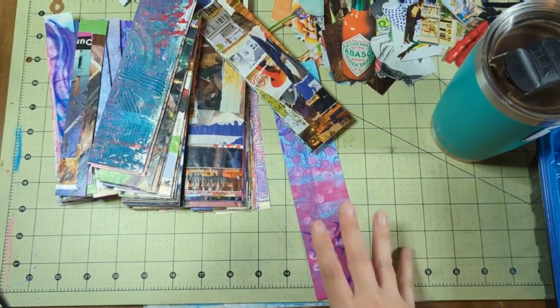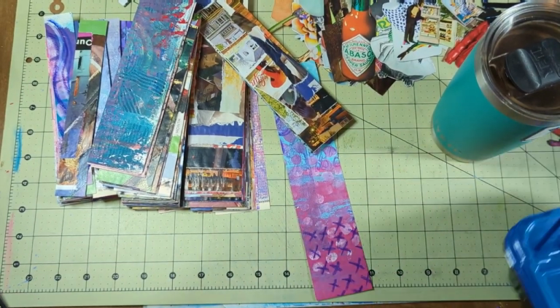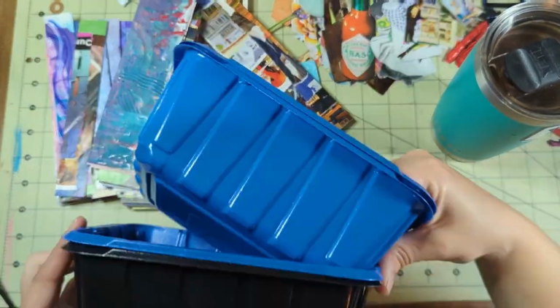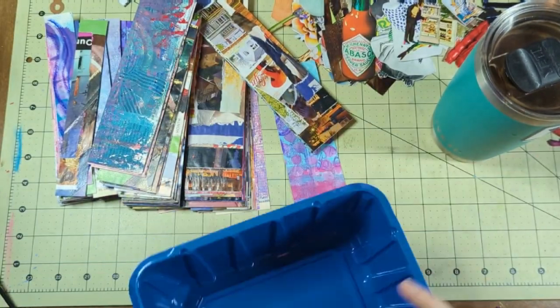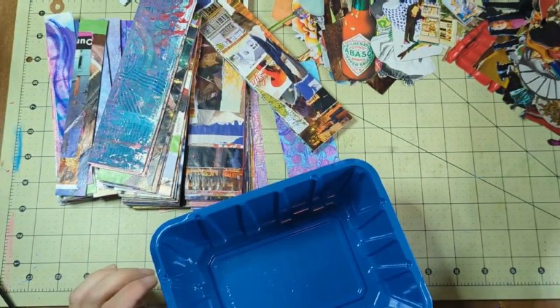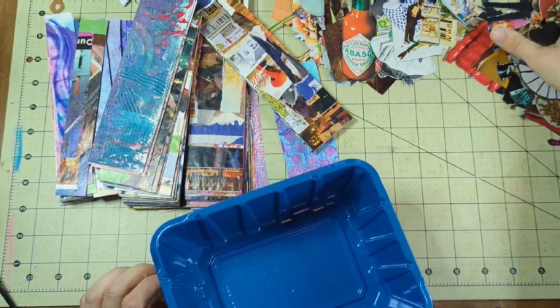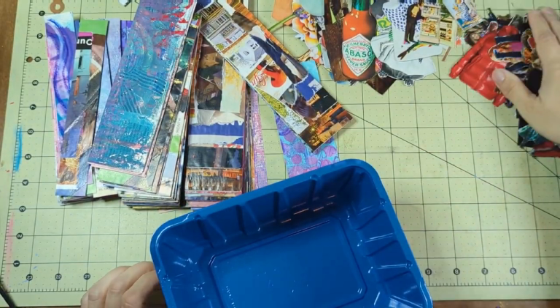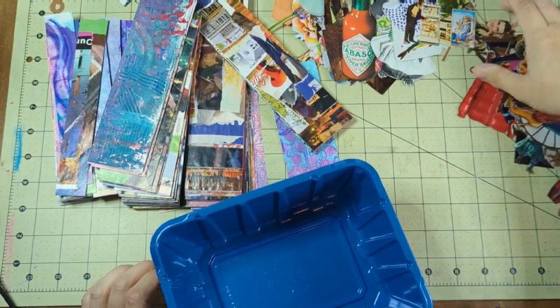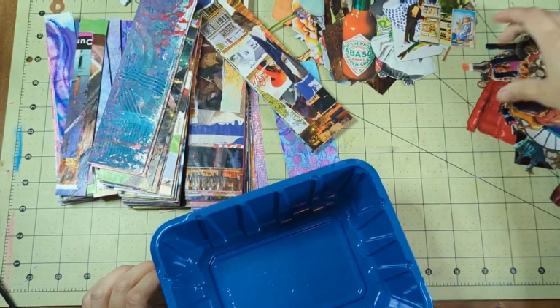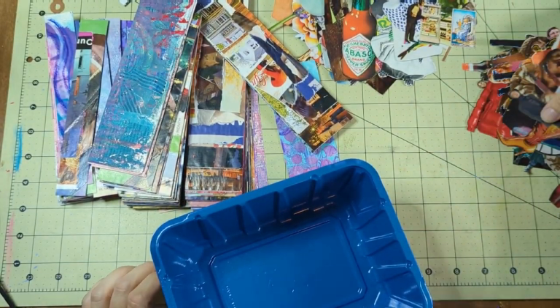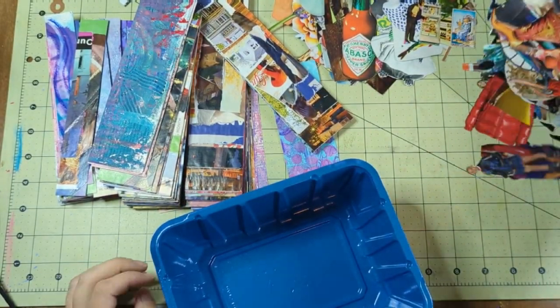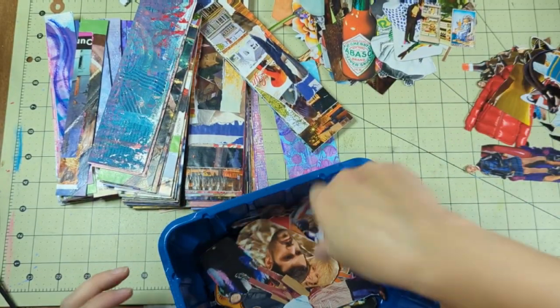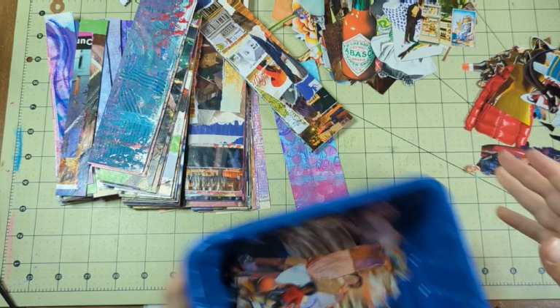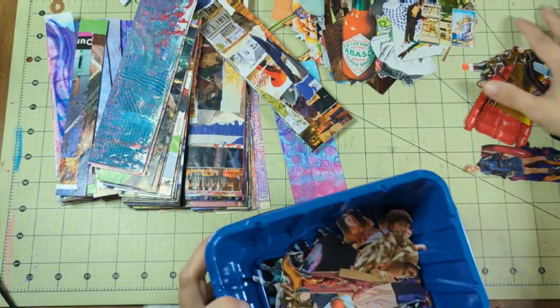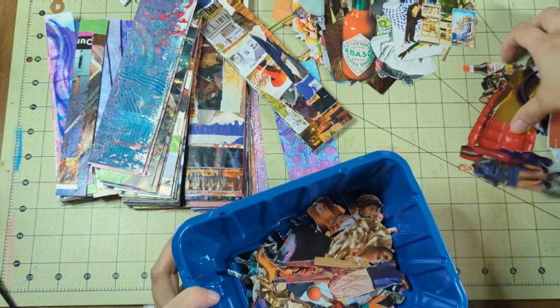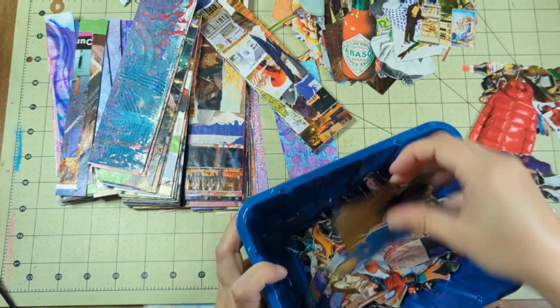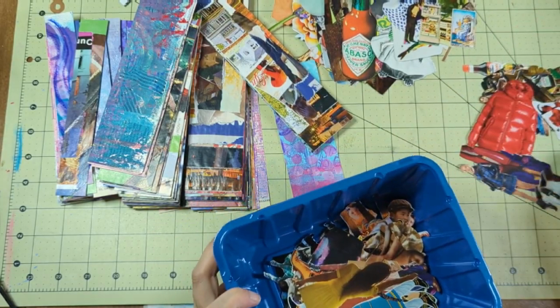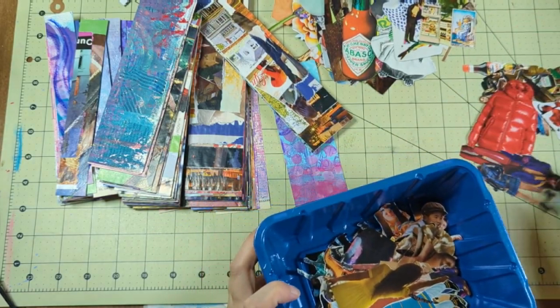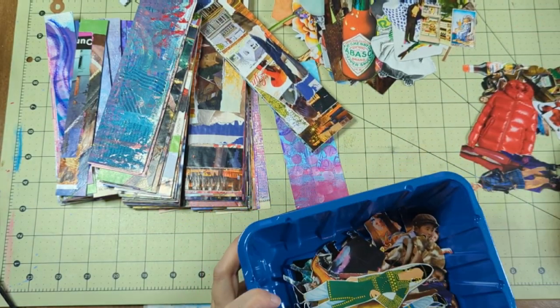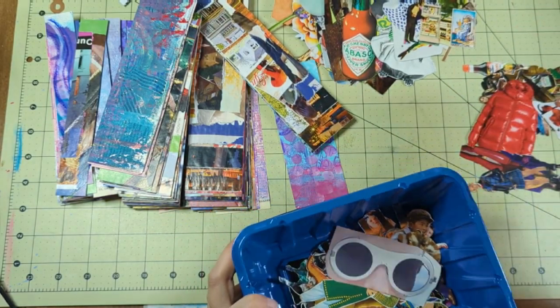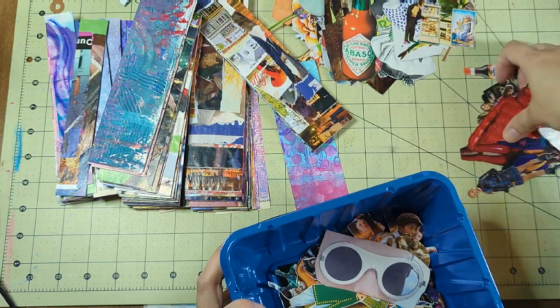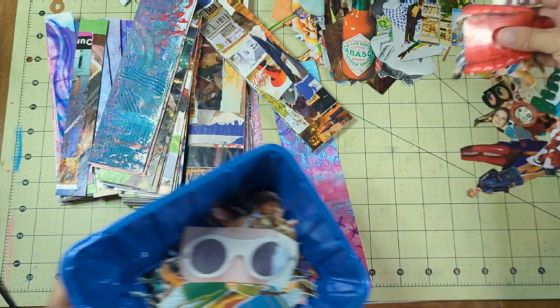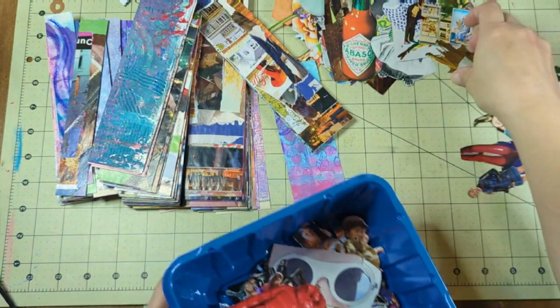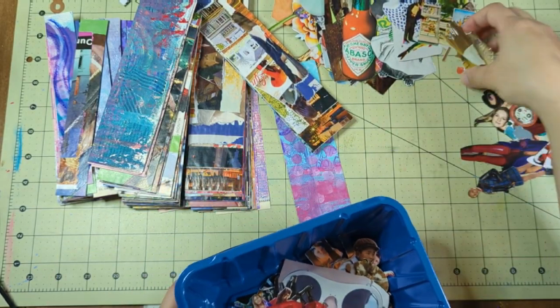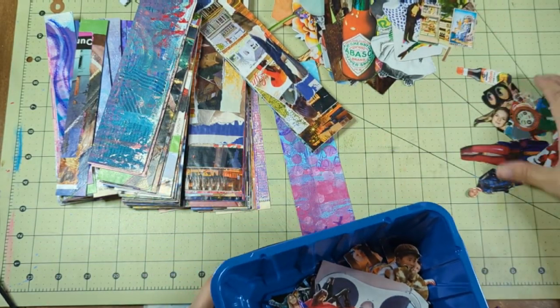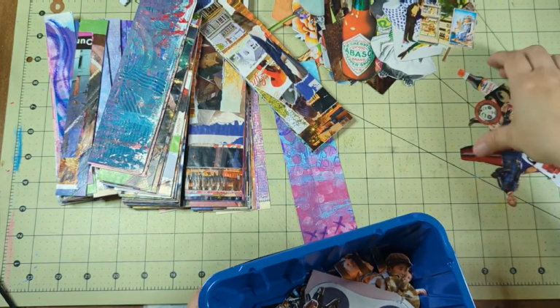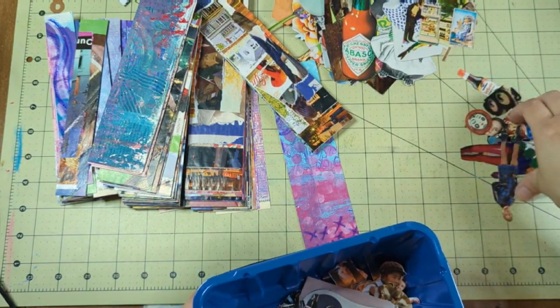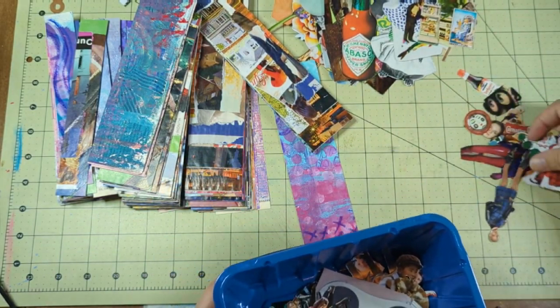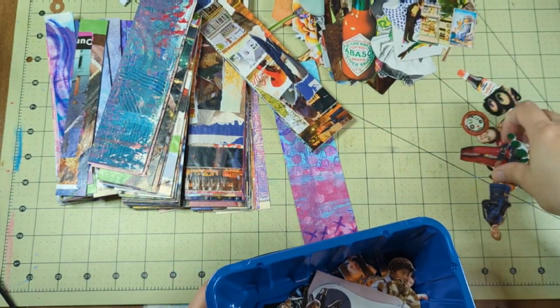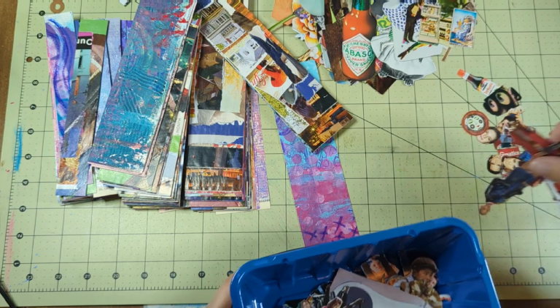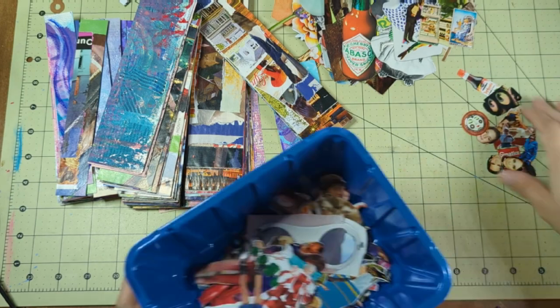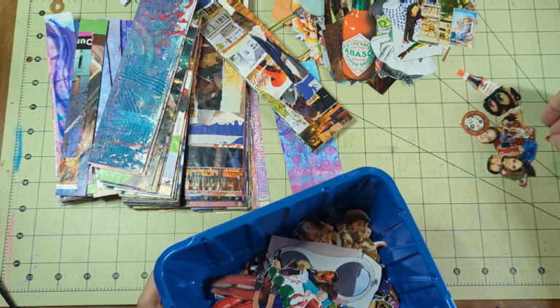Bookmarks! Those are mushroom containers, those blue containers, by the way. They're good for images, so I've been using them to put my people in — my people and my body parts have been going in there.